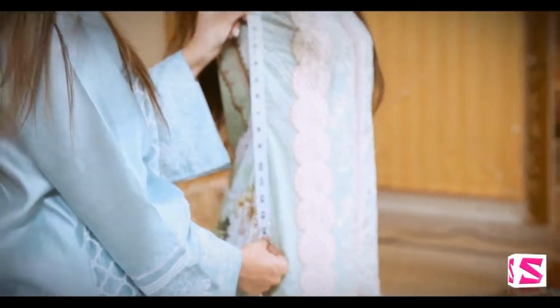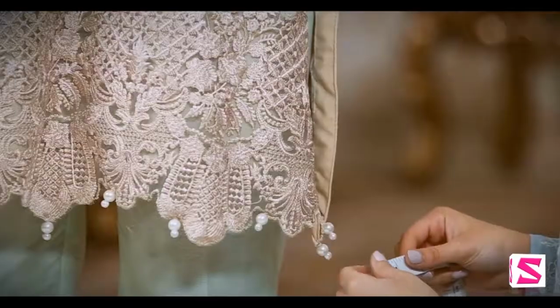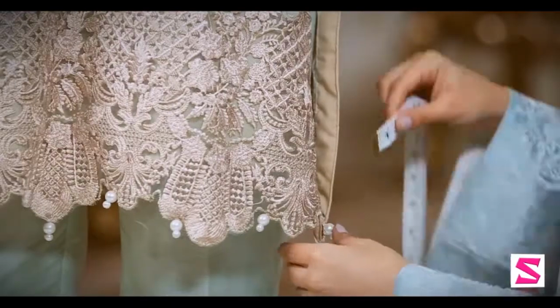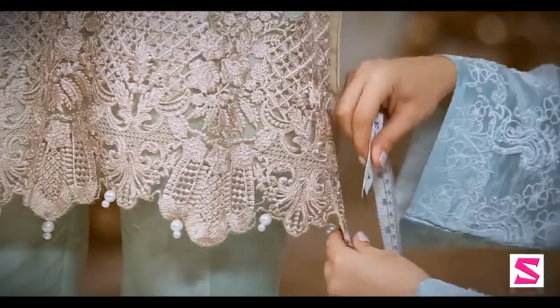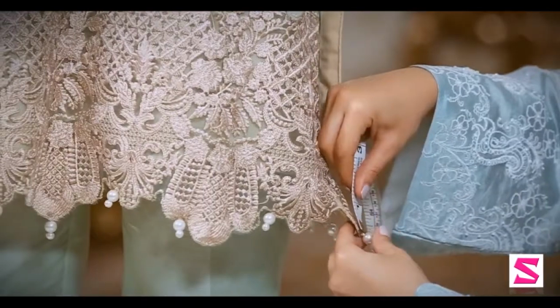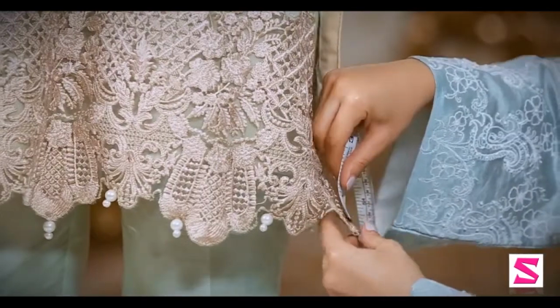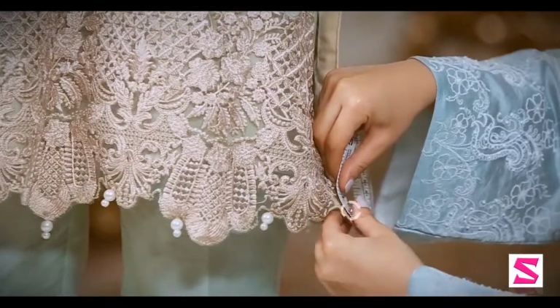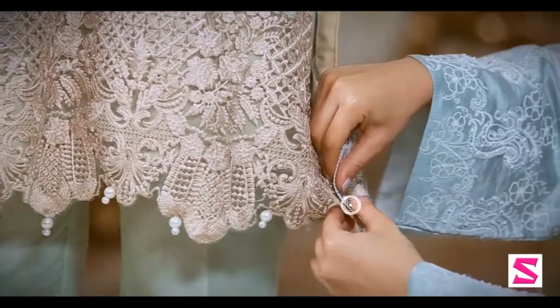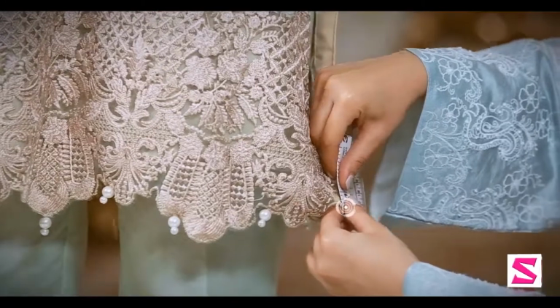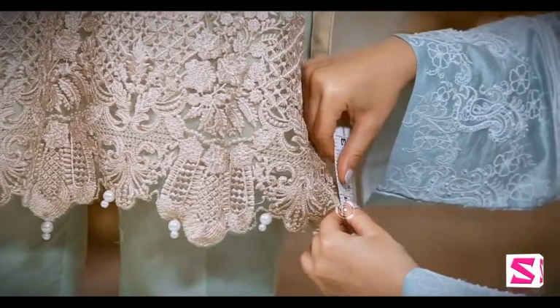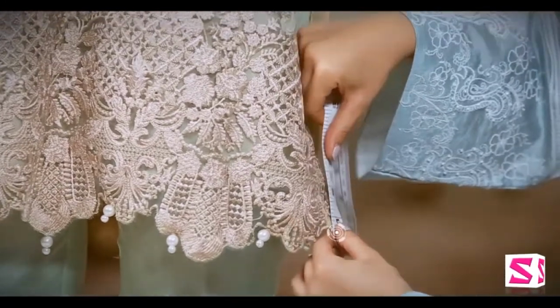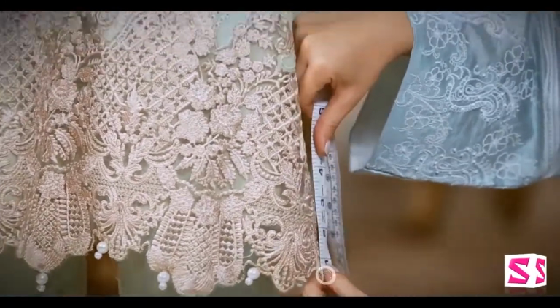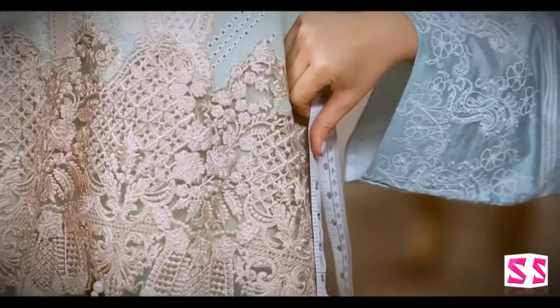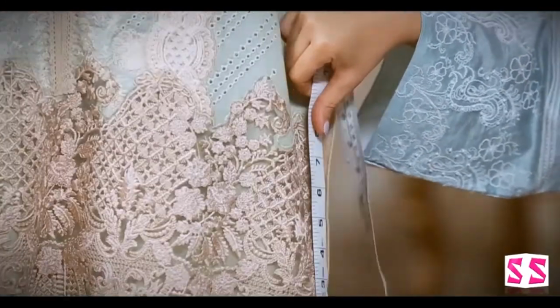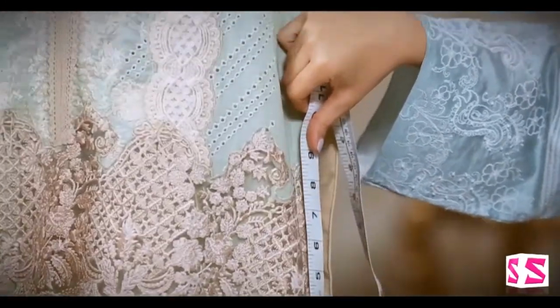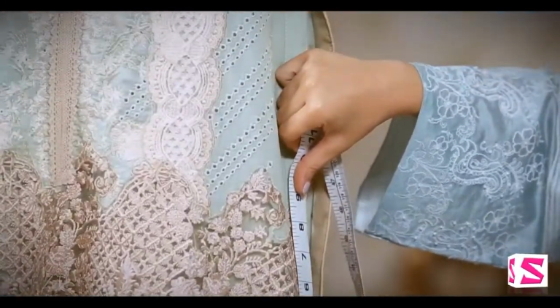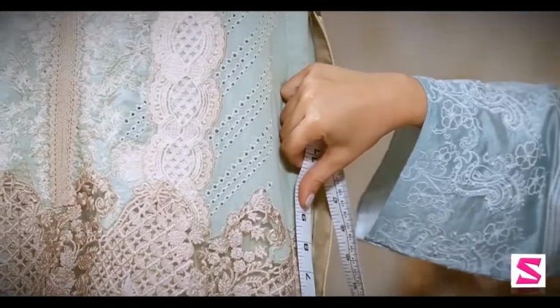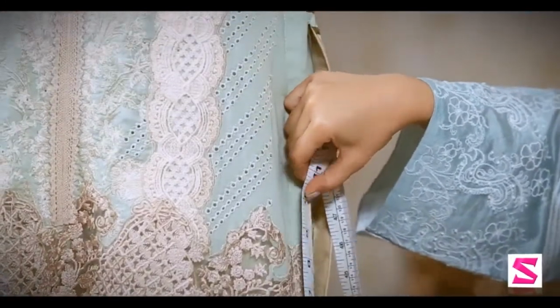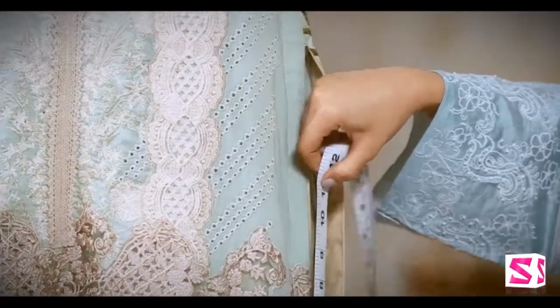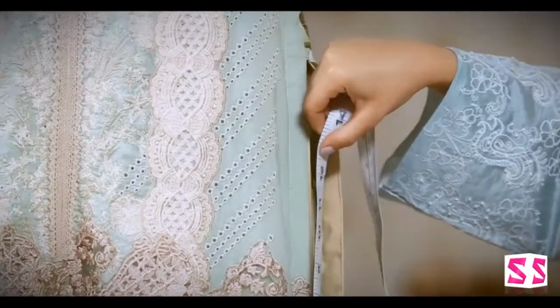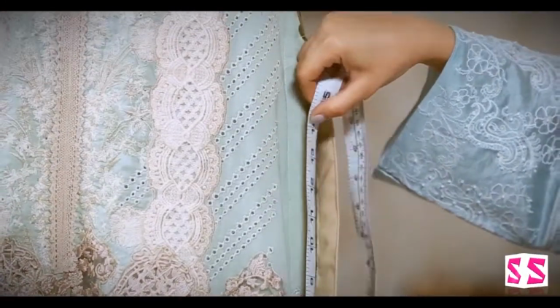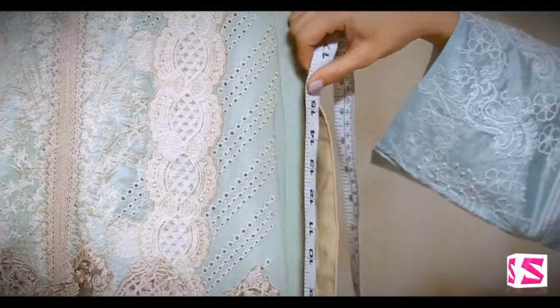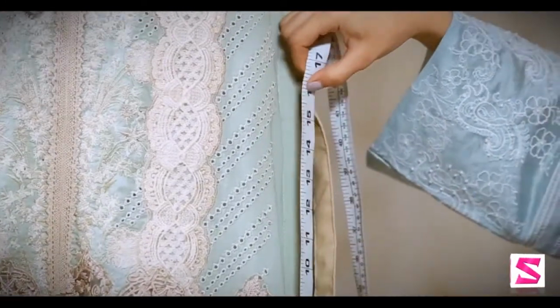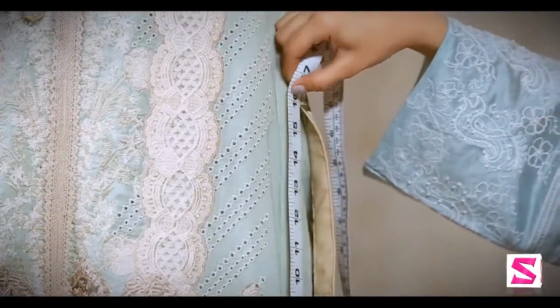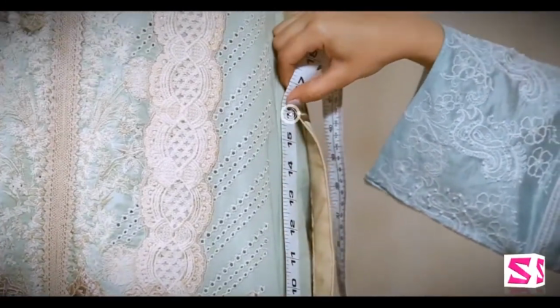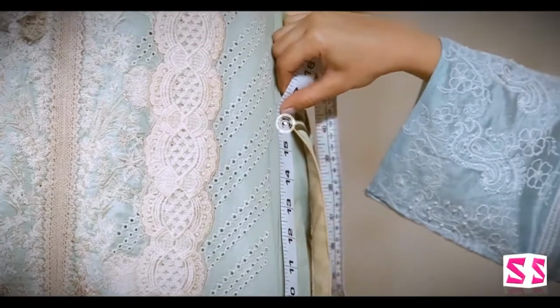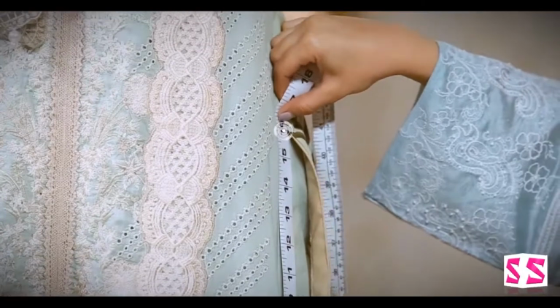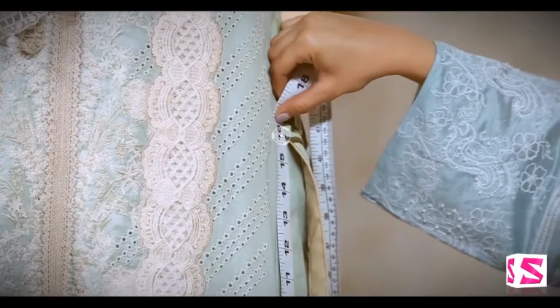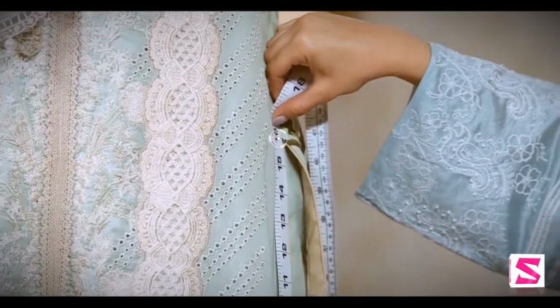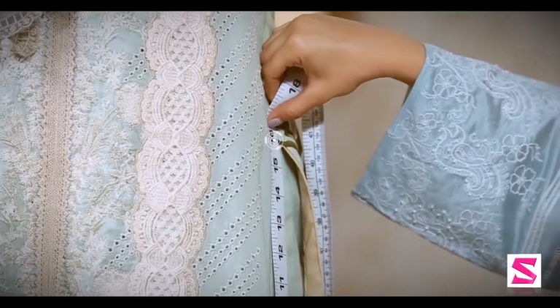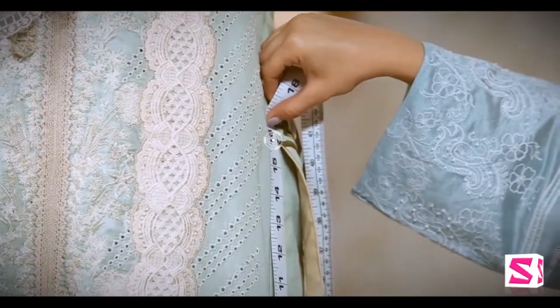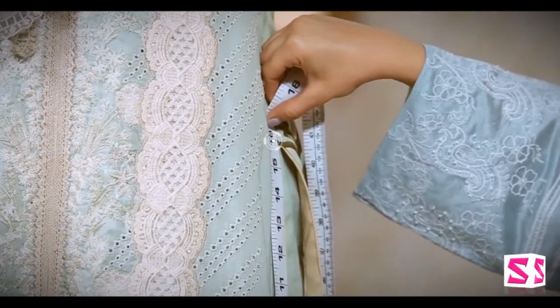2. Measure from the shirt damen going upwards vertically till the starting point of the slits. This is also known as from start of chalk to damen.